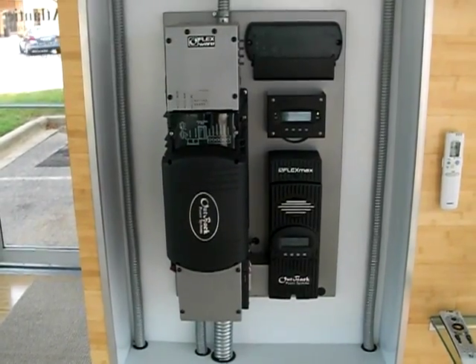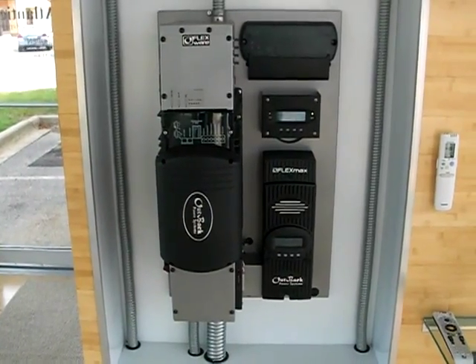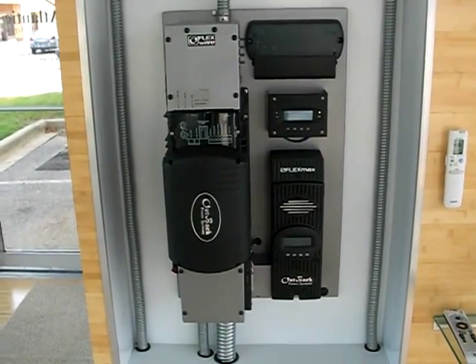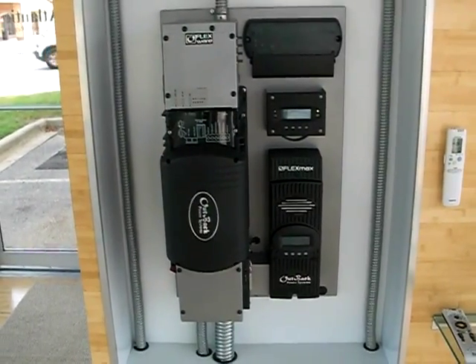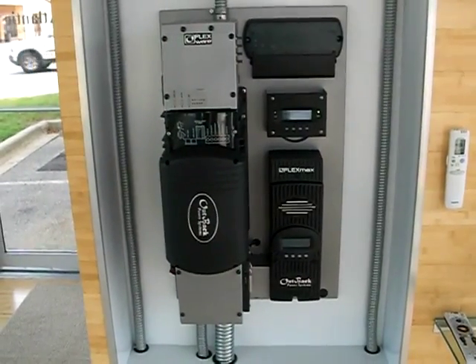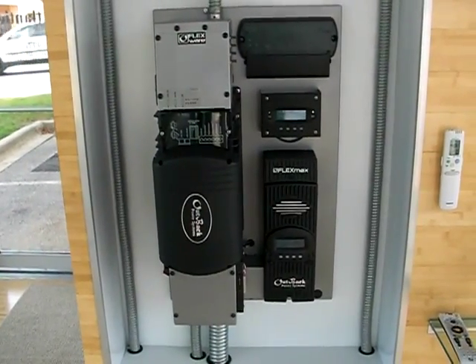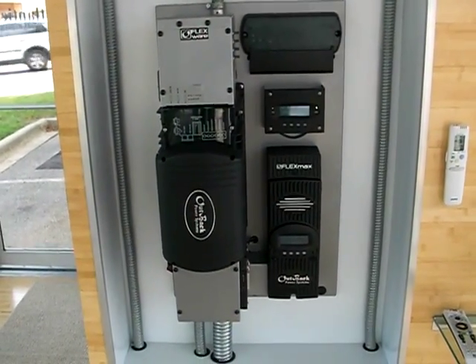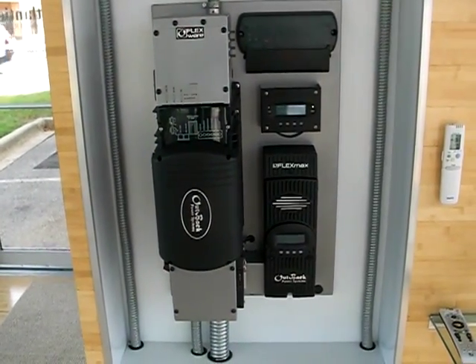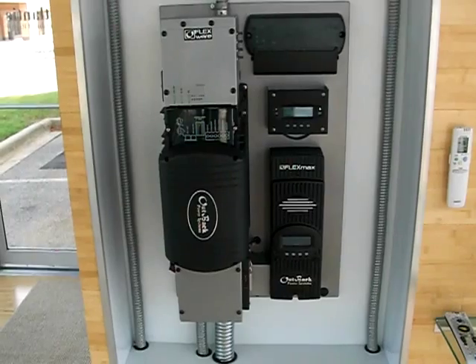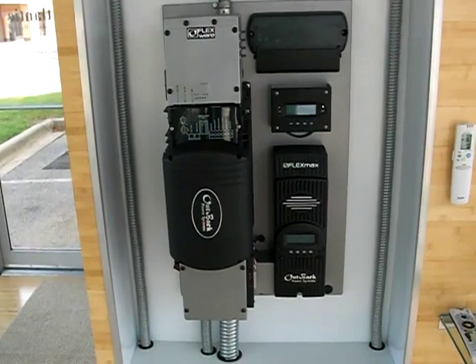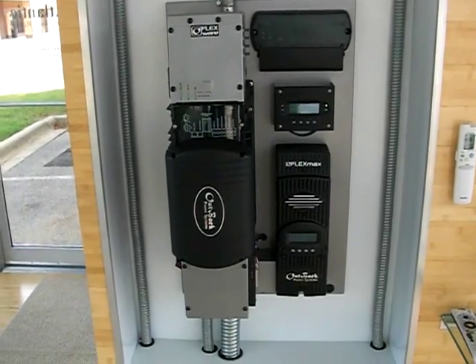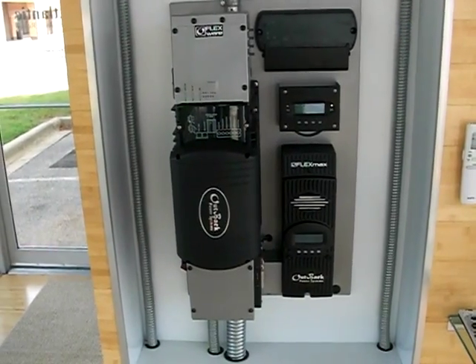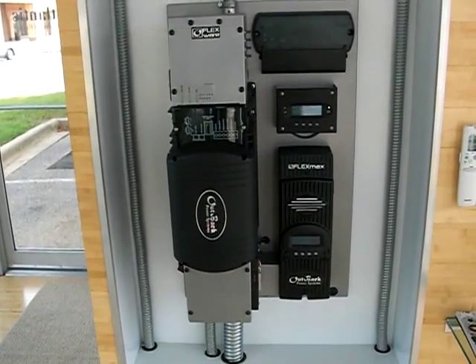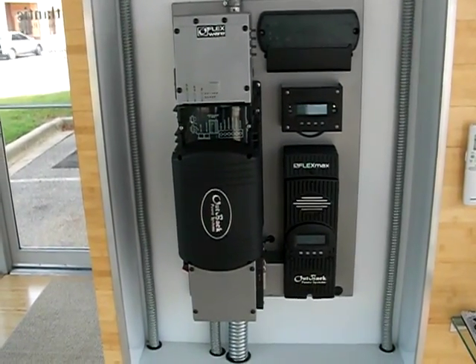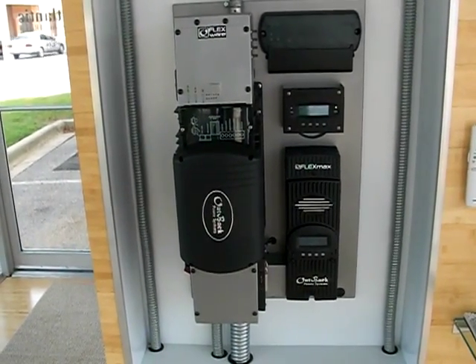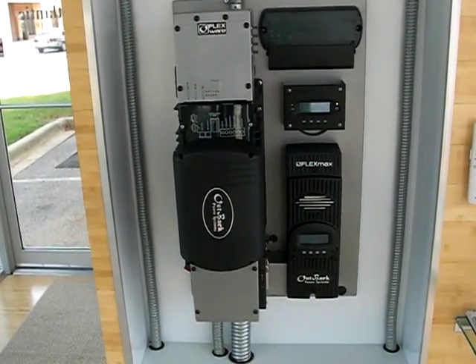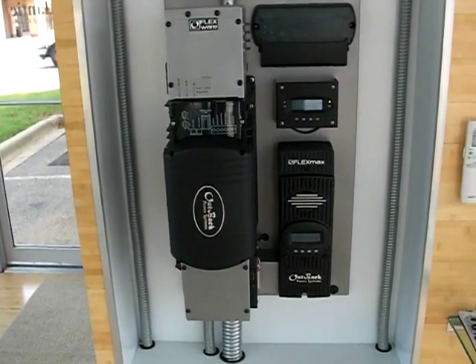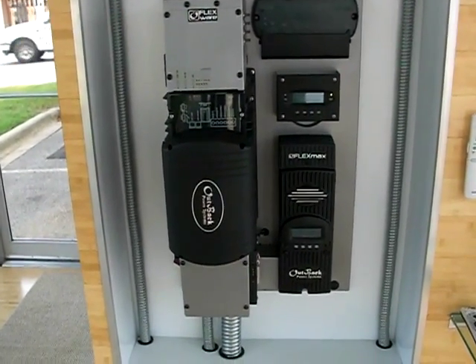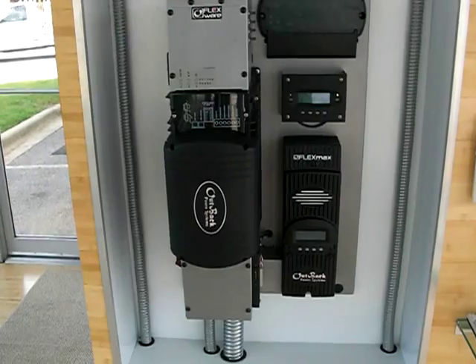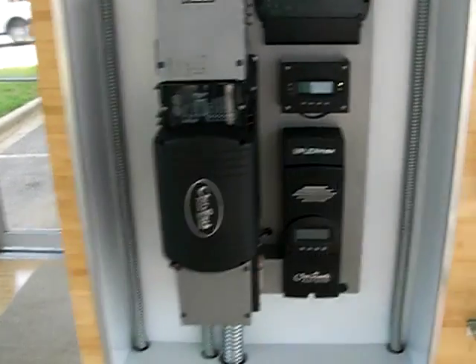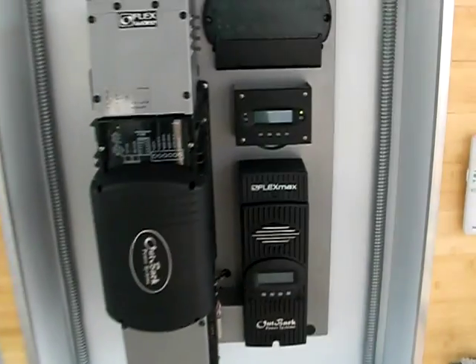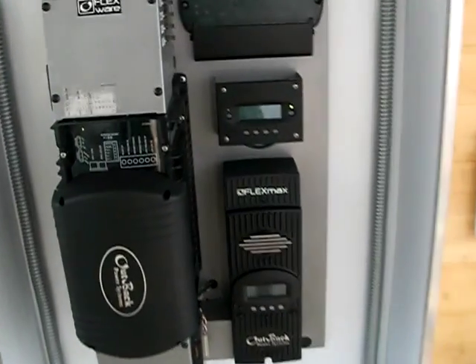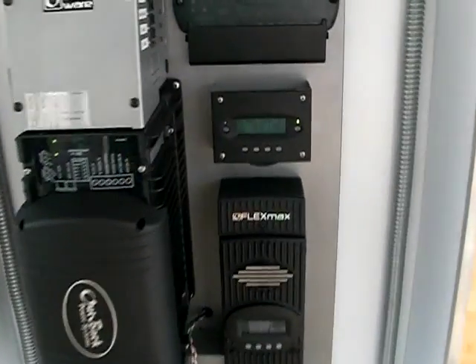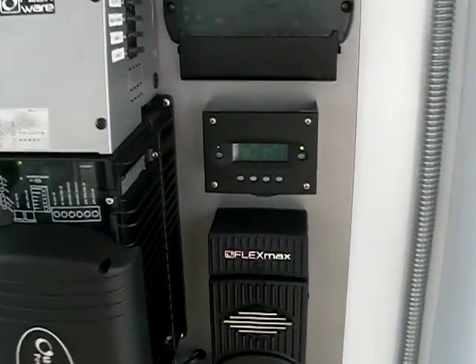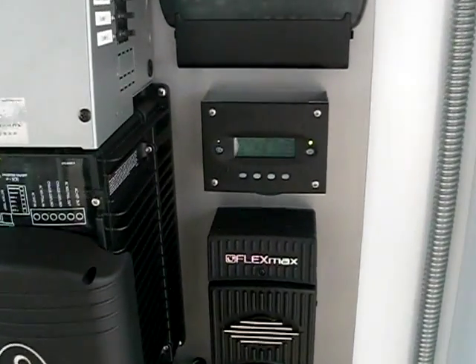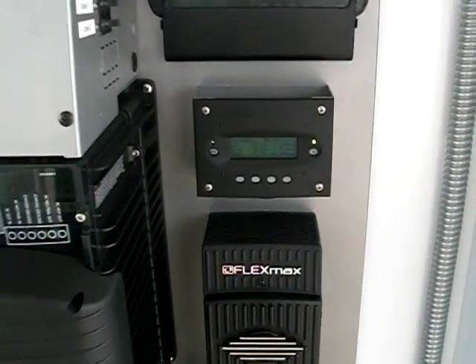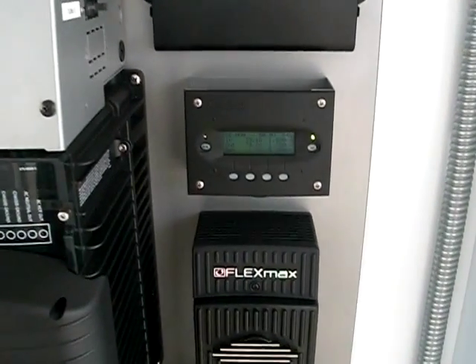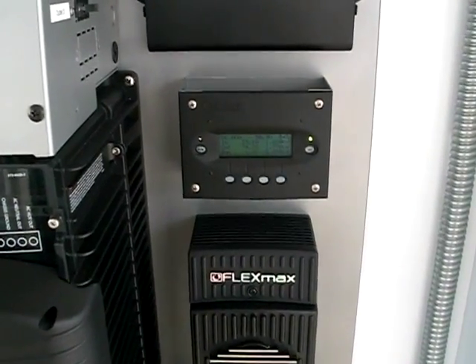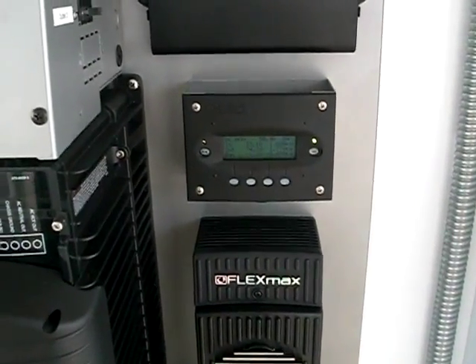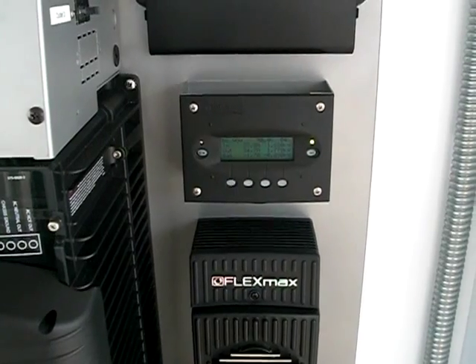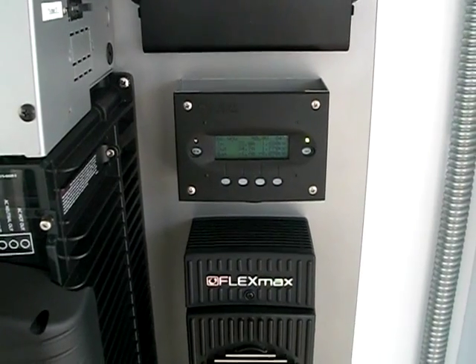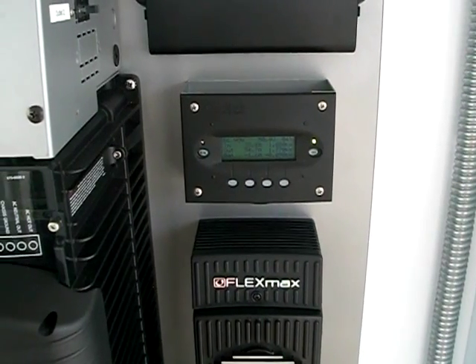Thank you for joining us at Seal Solar. This is a video on the FlexPower 1 unit recently installed. We're going to go over some of the monitoring devices and some of the numbers we are currently running.